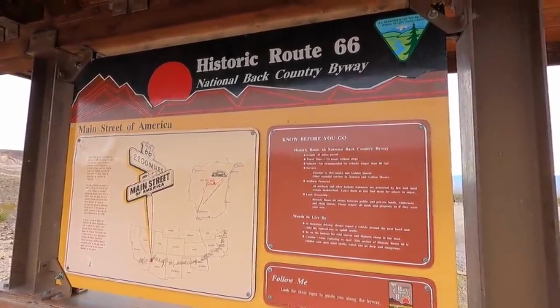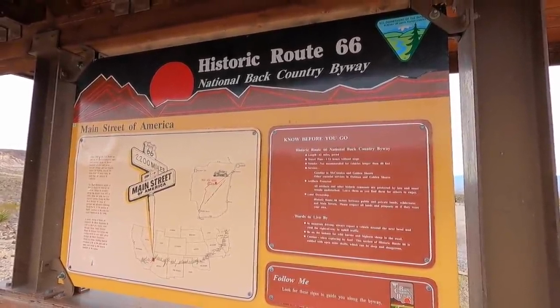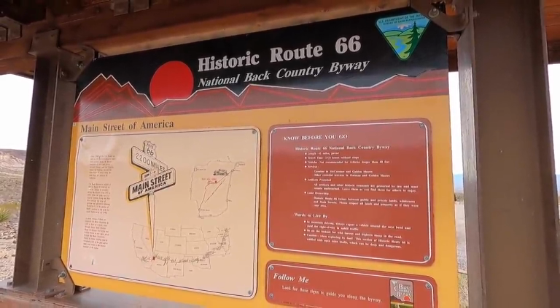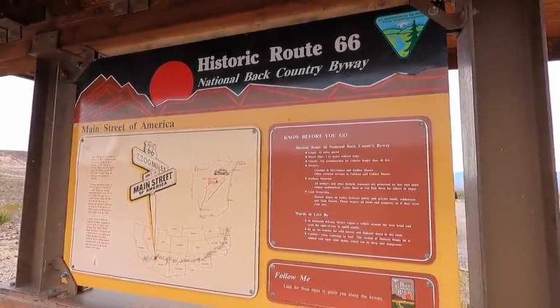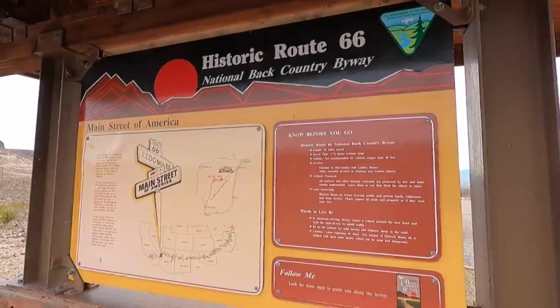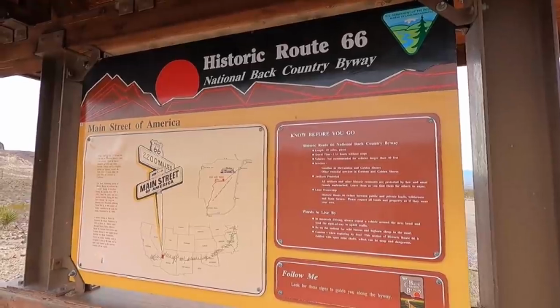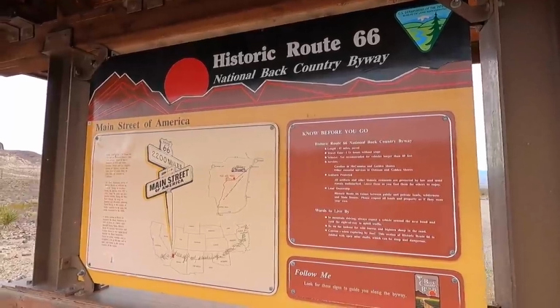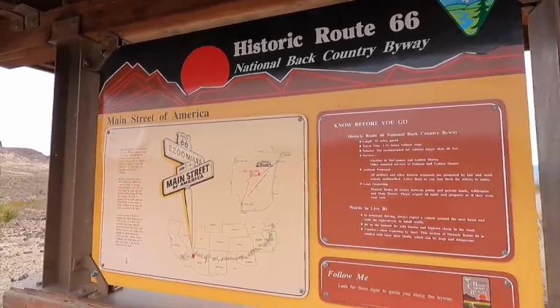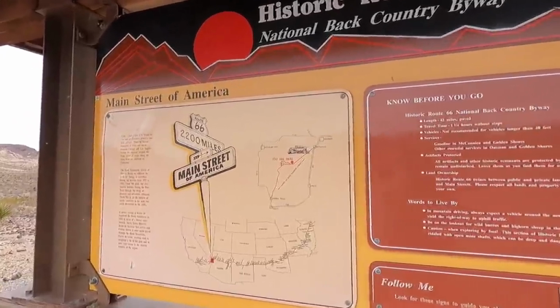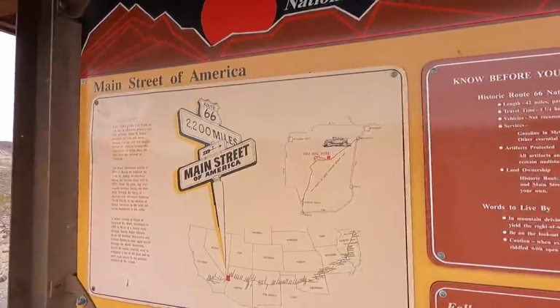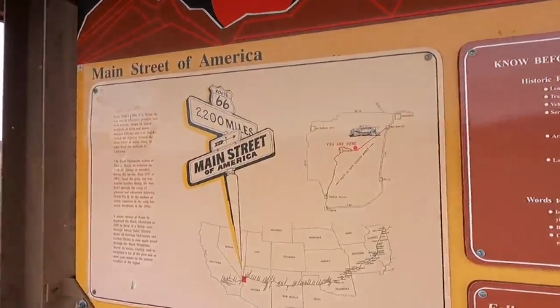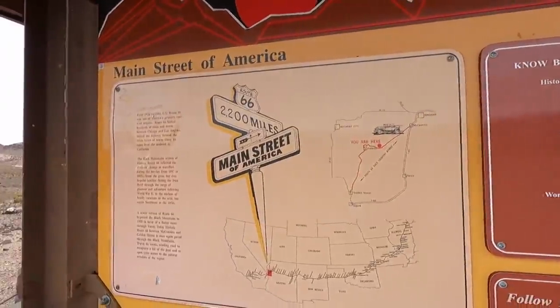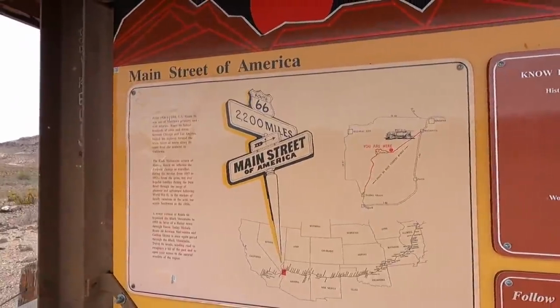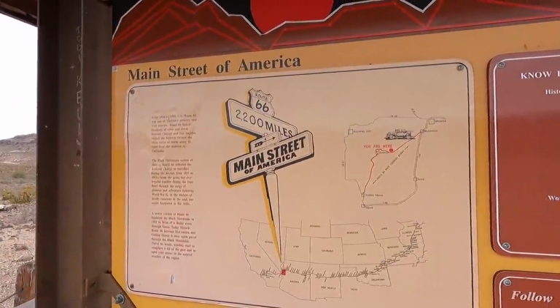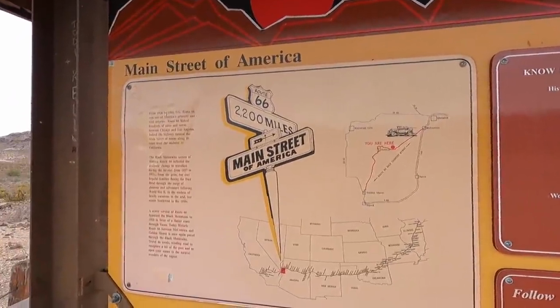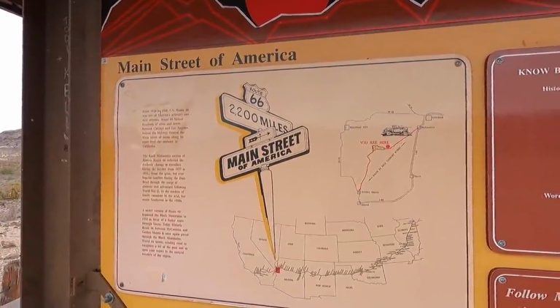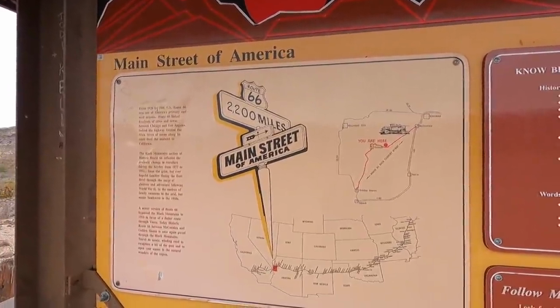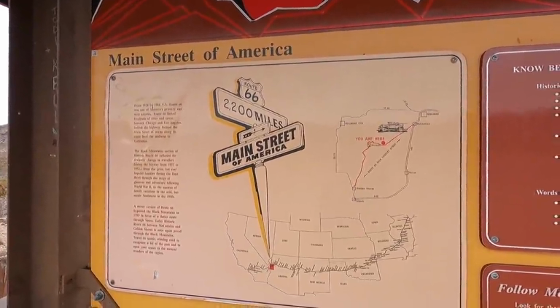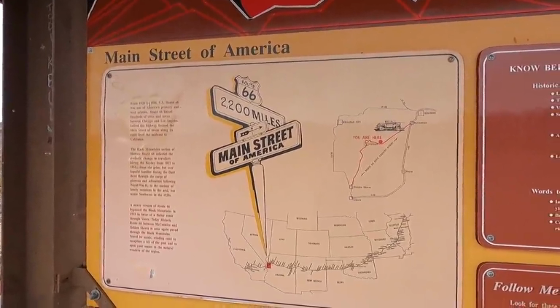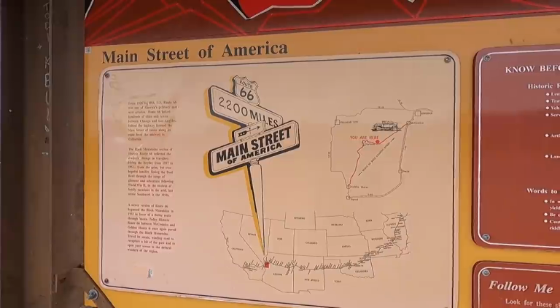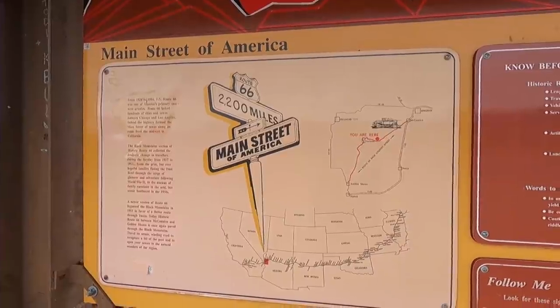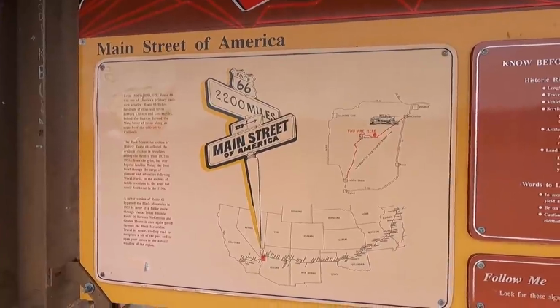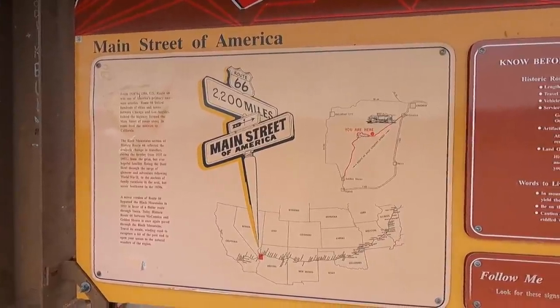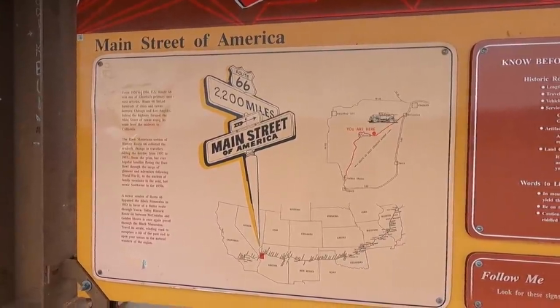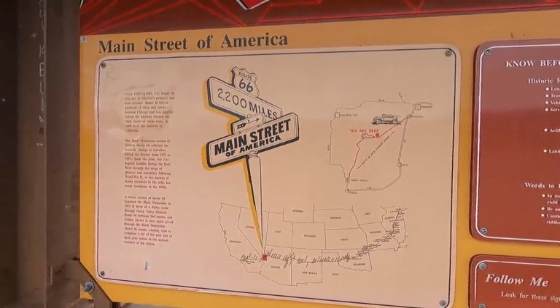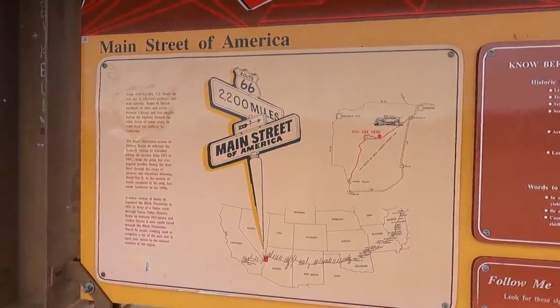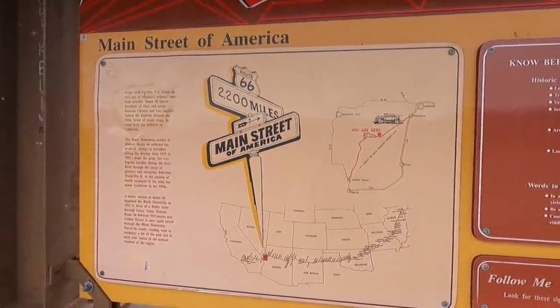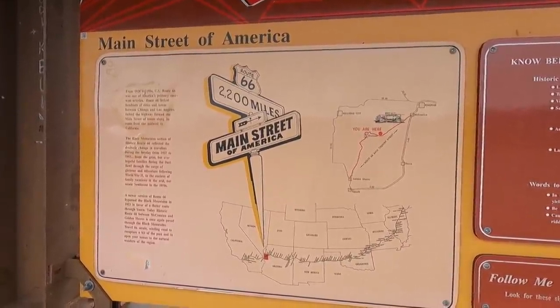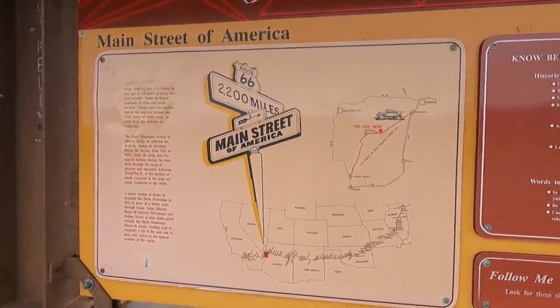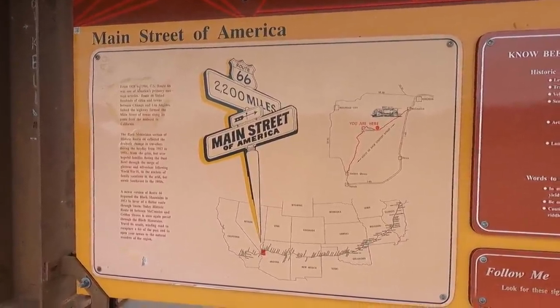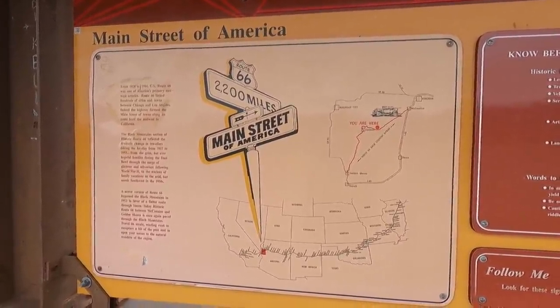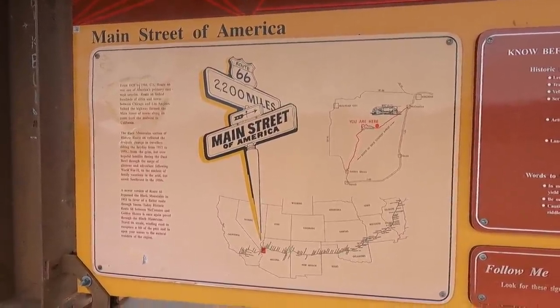We'll take a look from the air and then we'll get on our way. 2,200 miles of USA — one of these days I want to drive the whole thing.